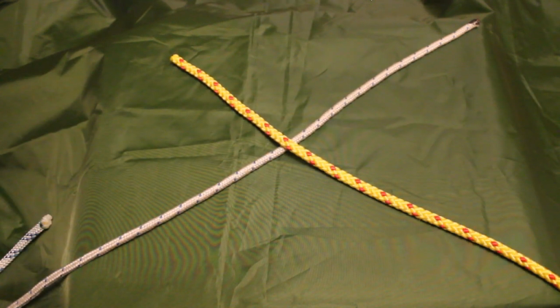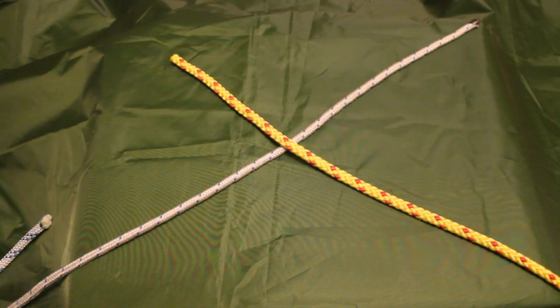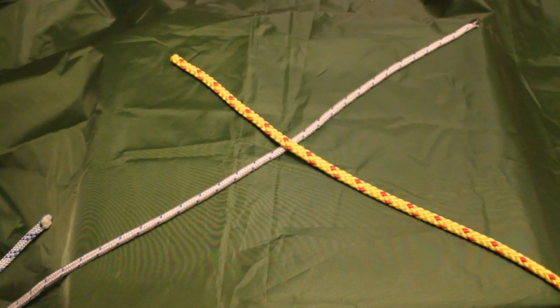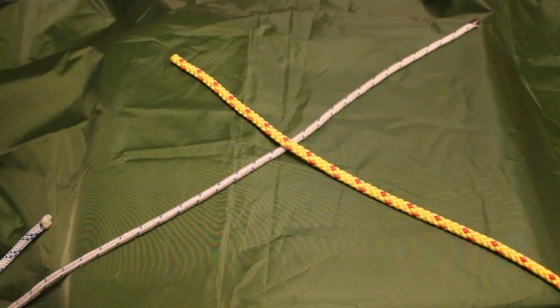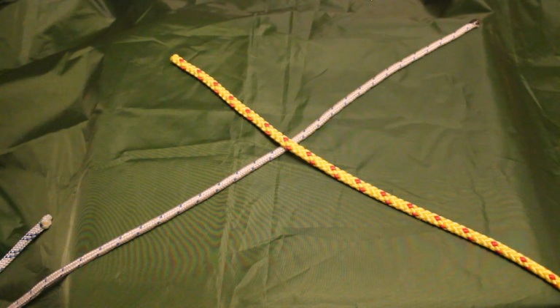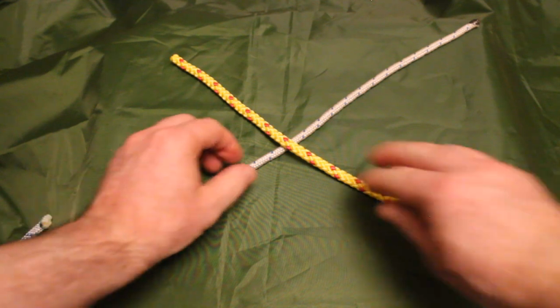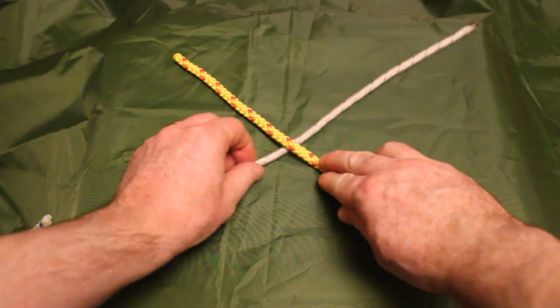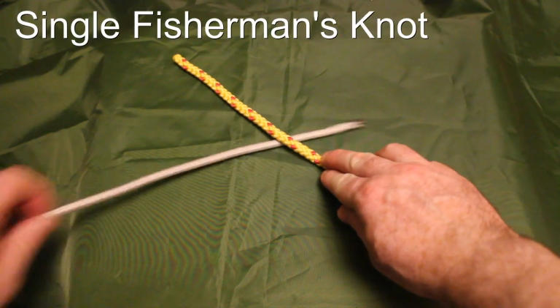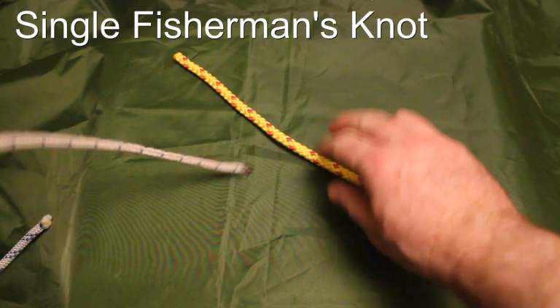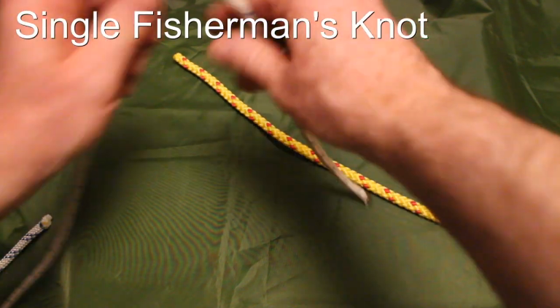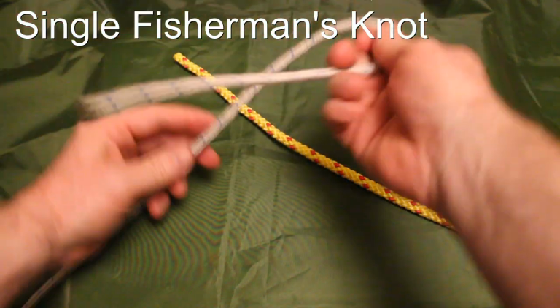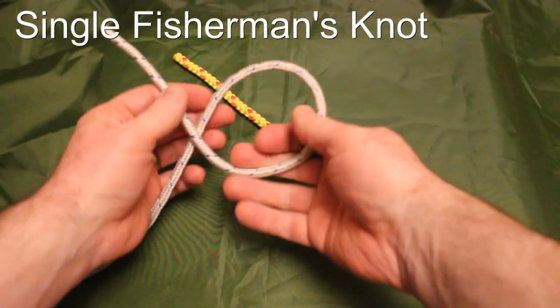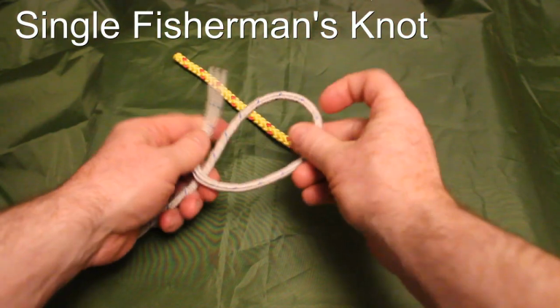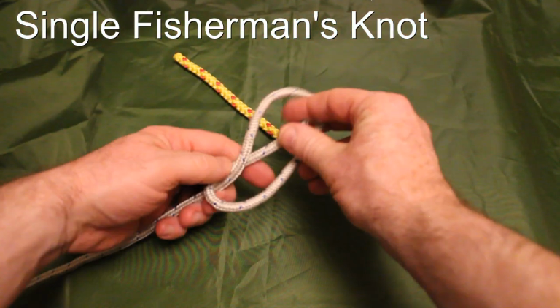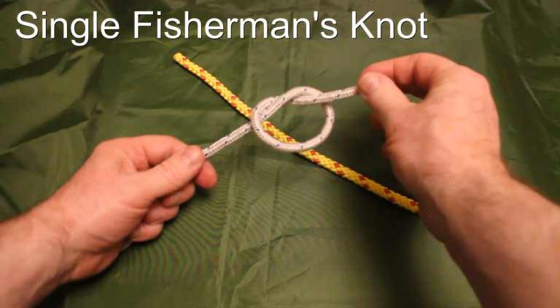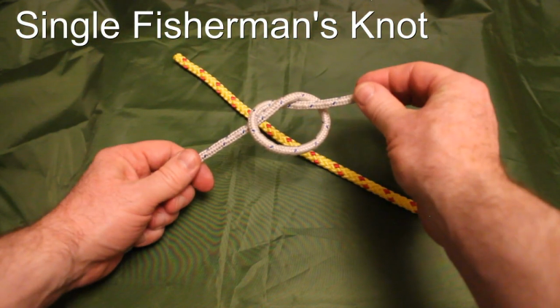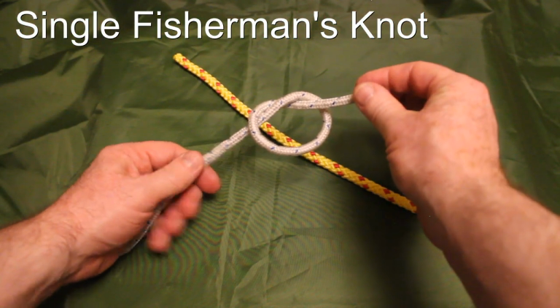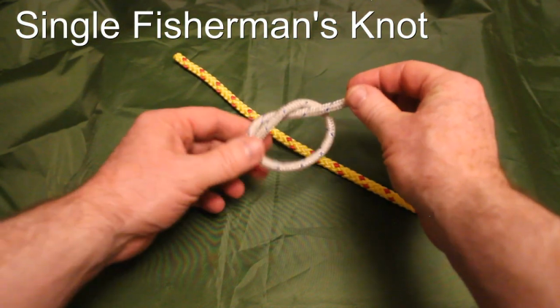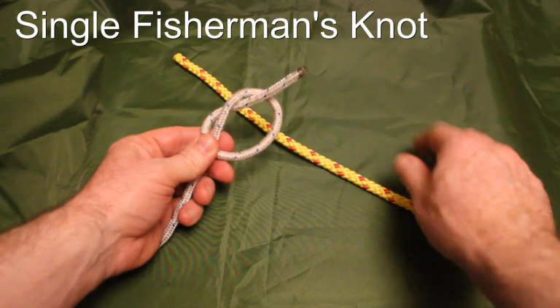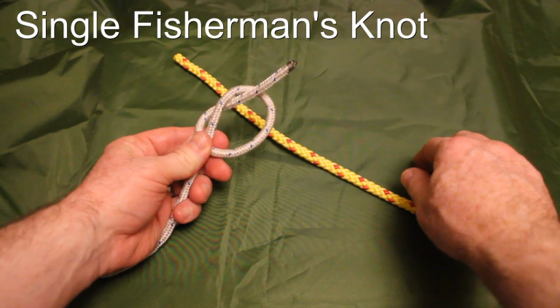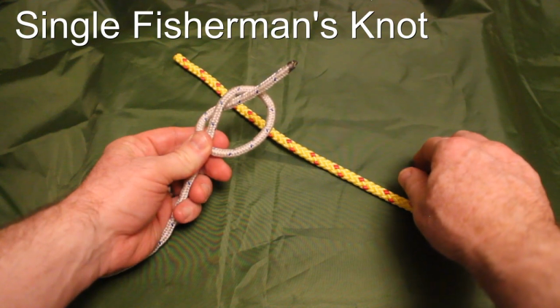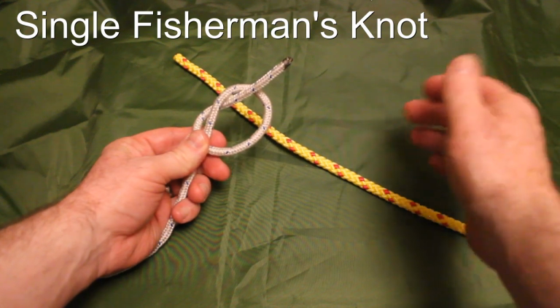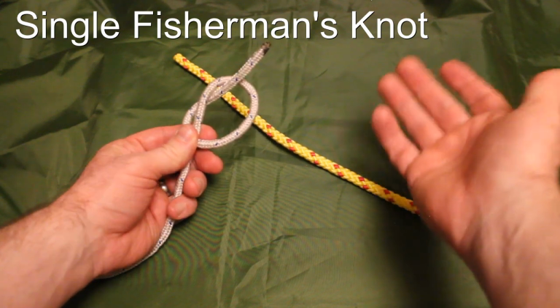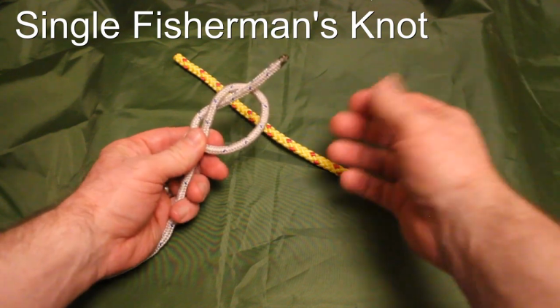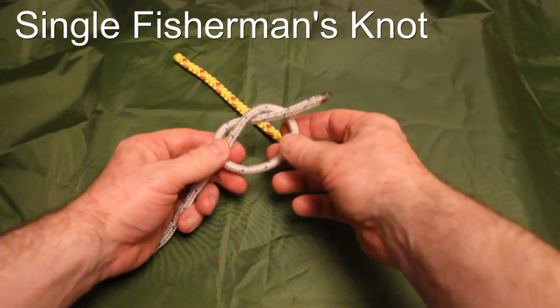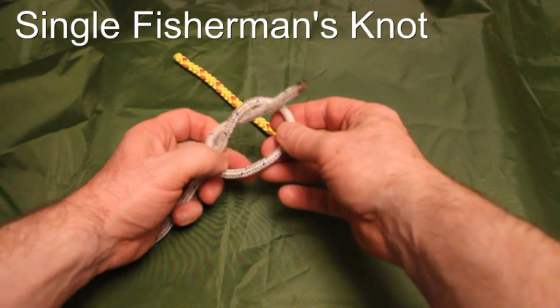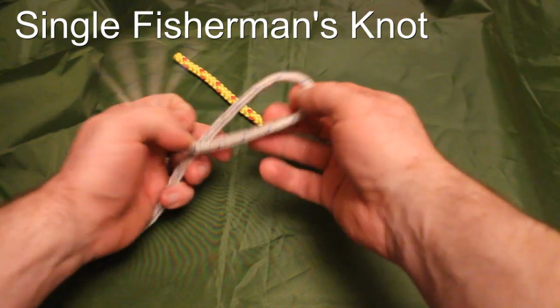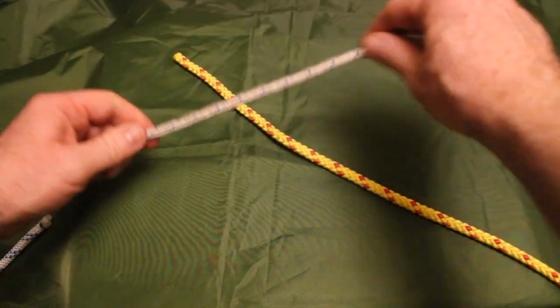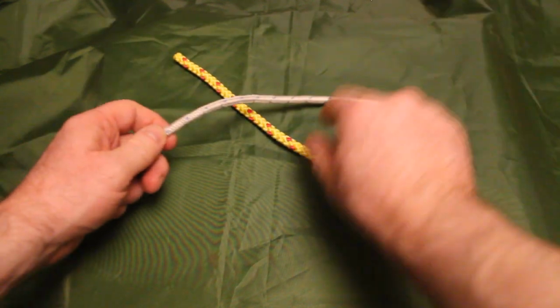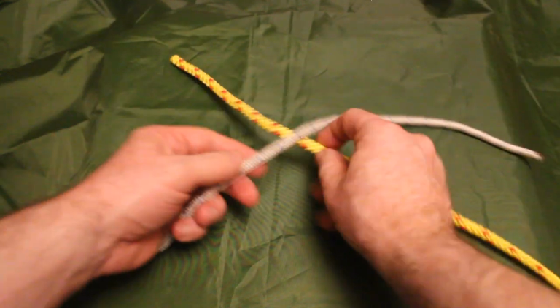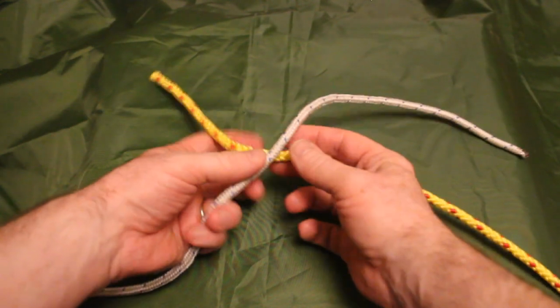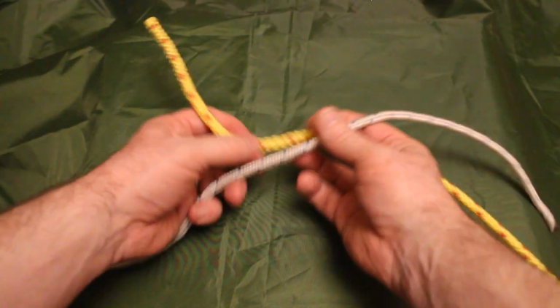We're going to start with a single fisherman's knot. What the single fisherman's knot essentially is, is two overhand knots placed on the opposing lines and pulled tightly together — that's essentially all it is. I'll just demonstrate that for you.